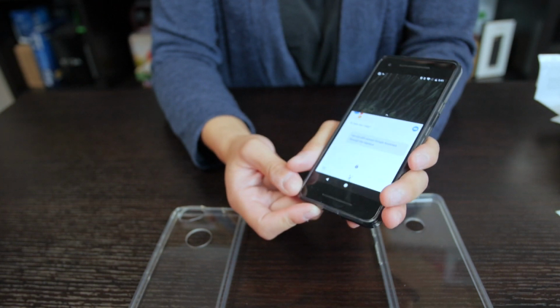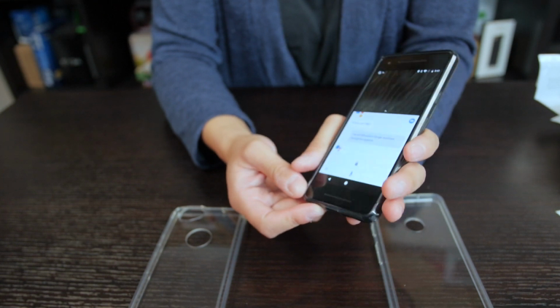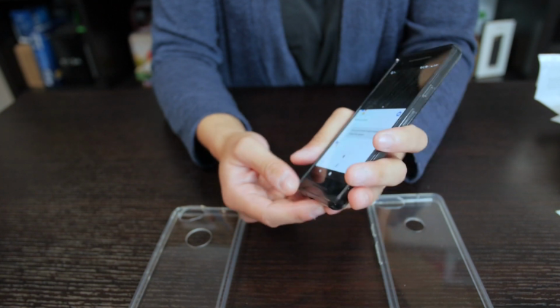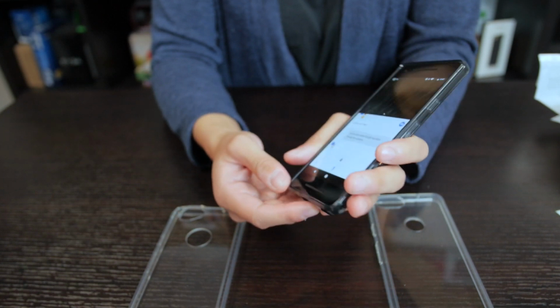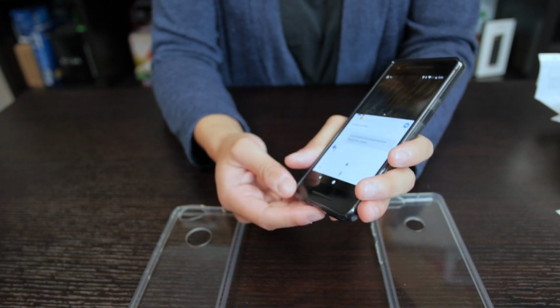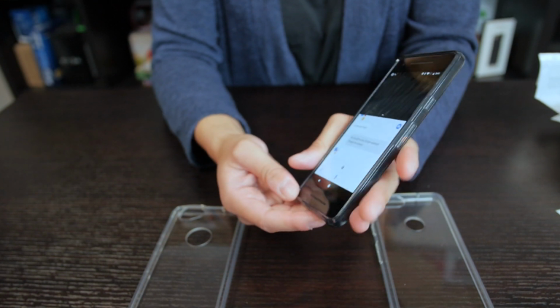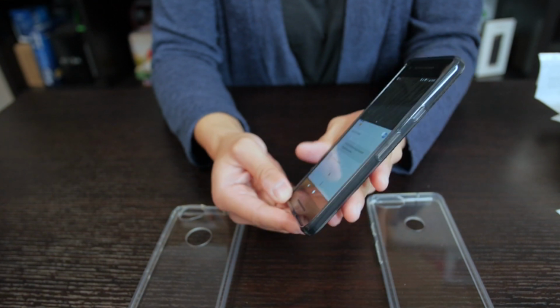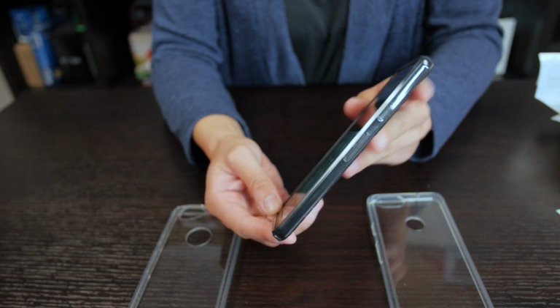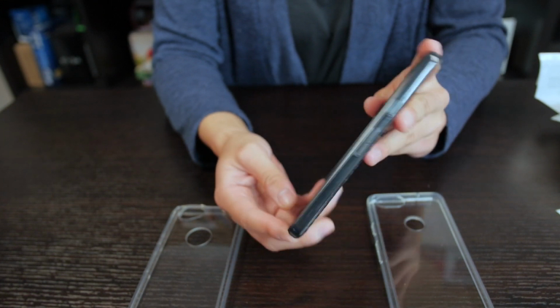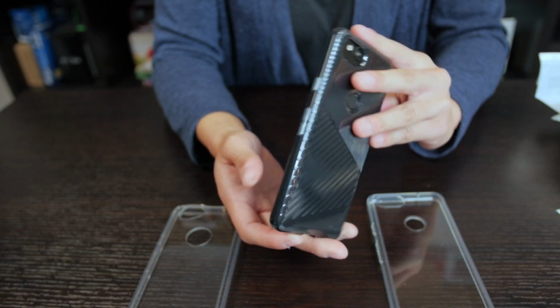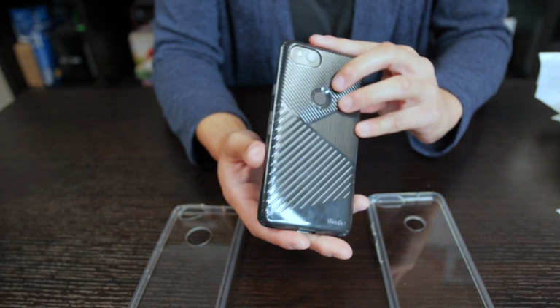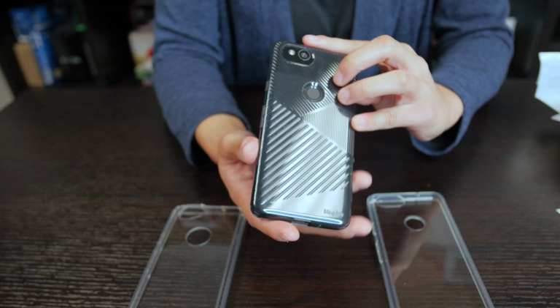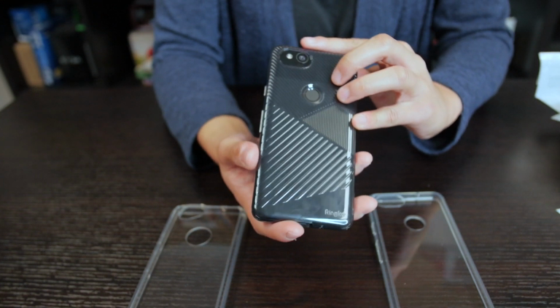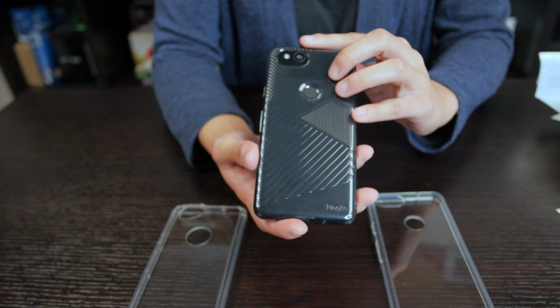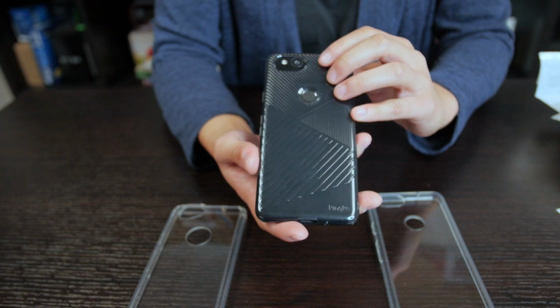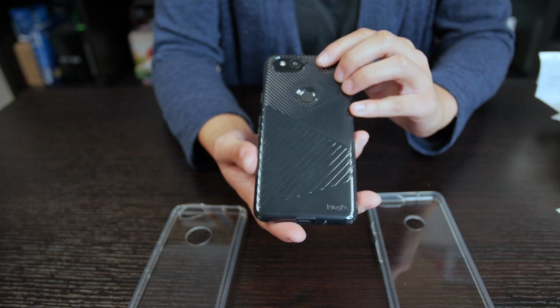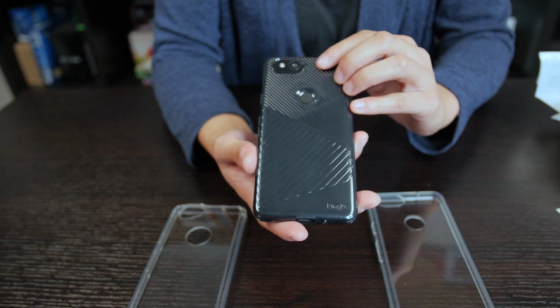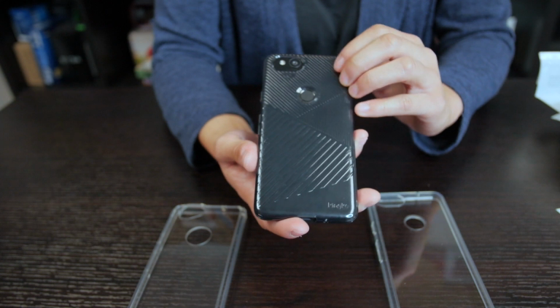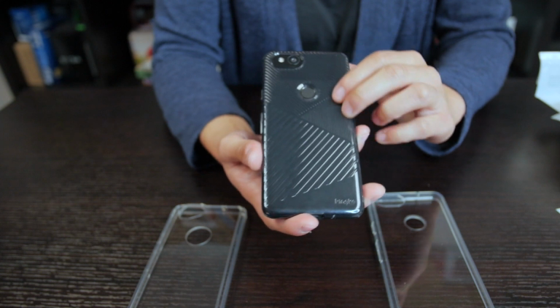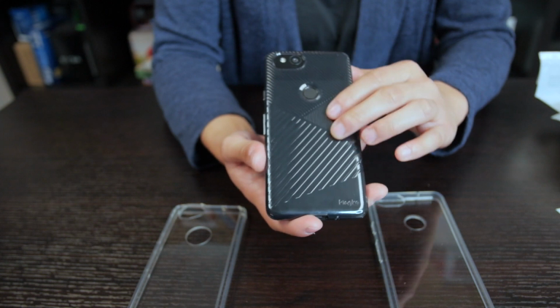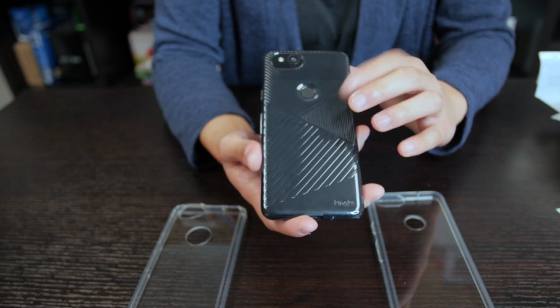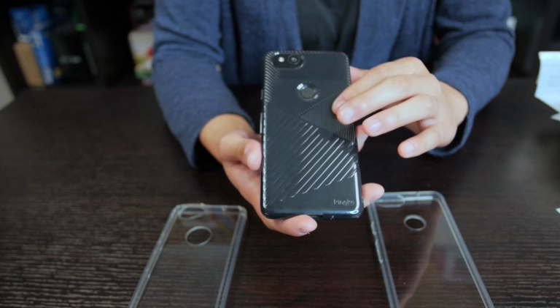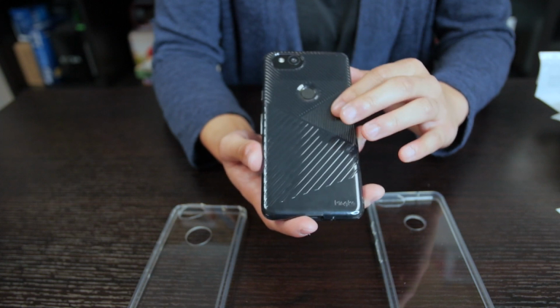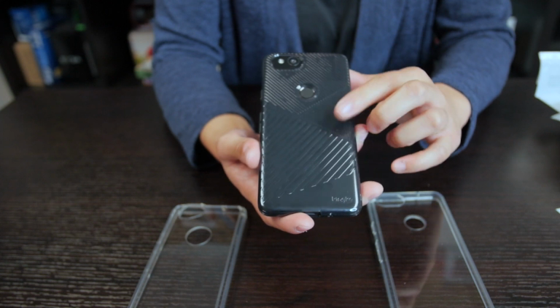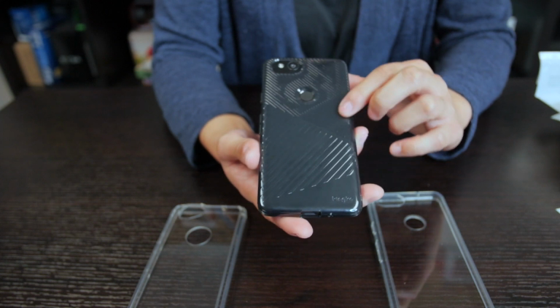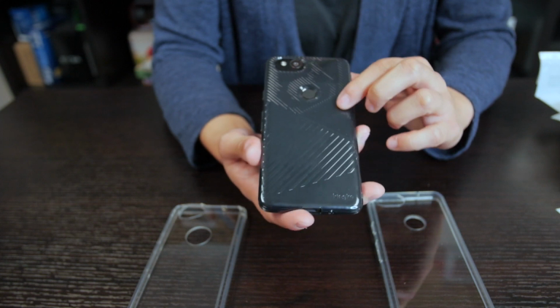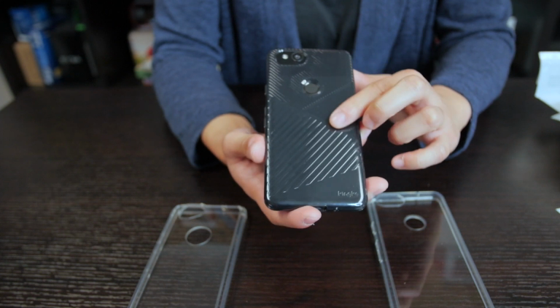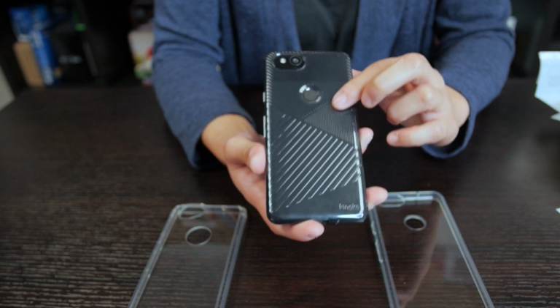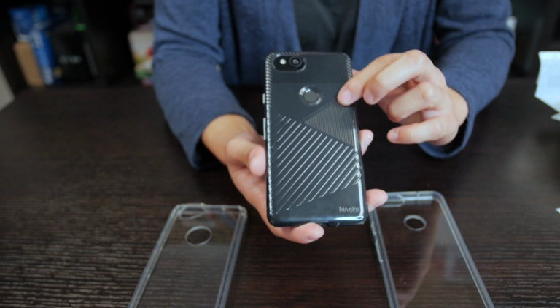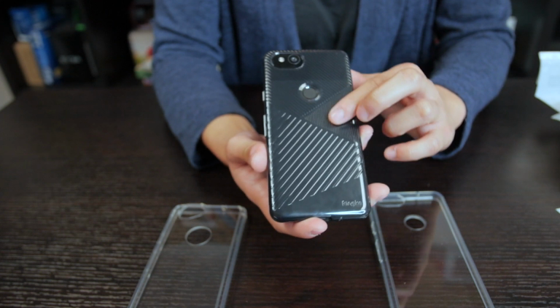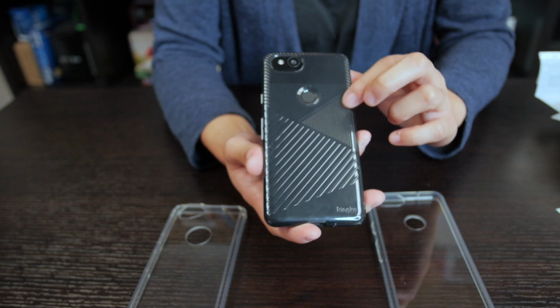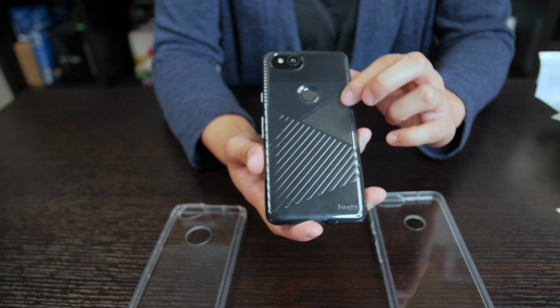Pretty good. Between this one and the clear one, if you're looking for a little more color and a little more design, this bevel one is pretty nice.